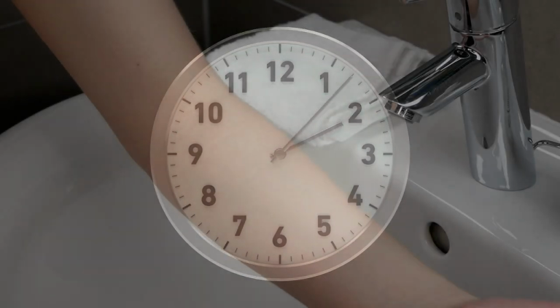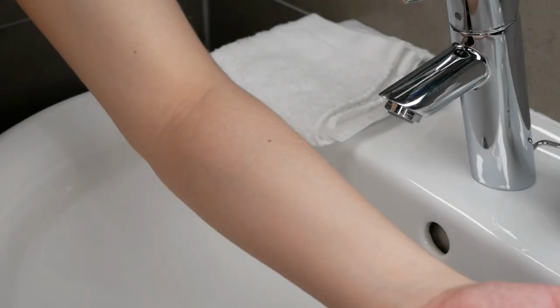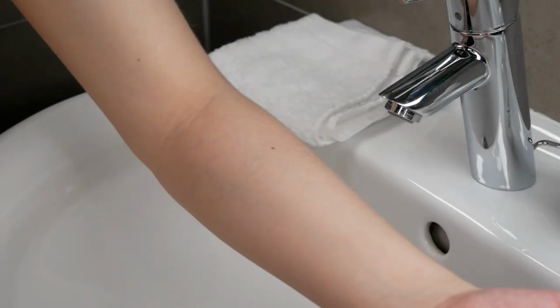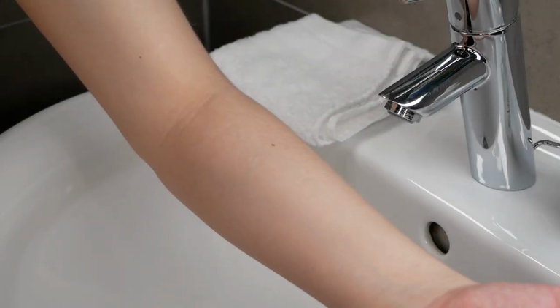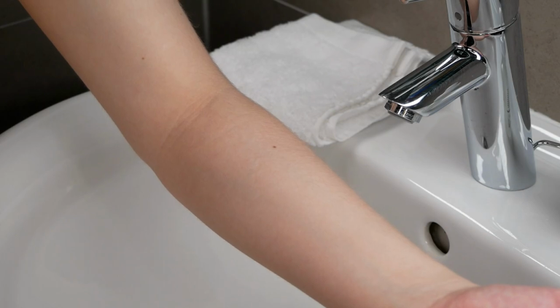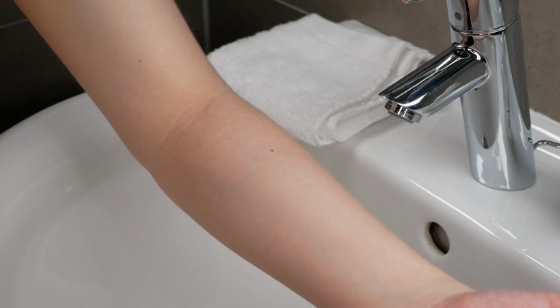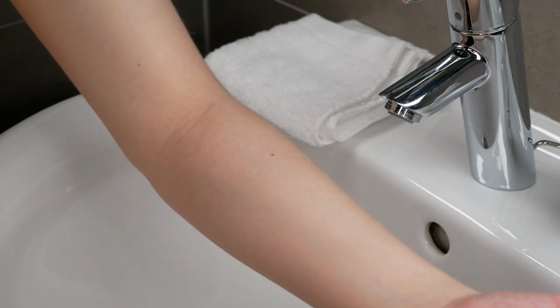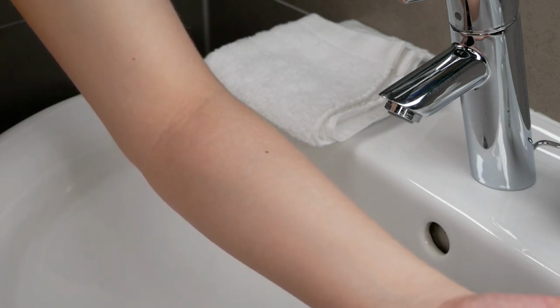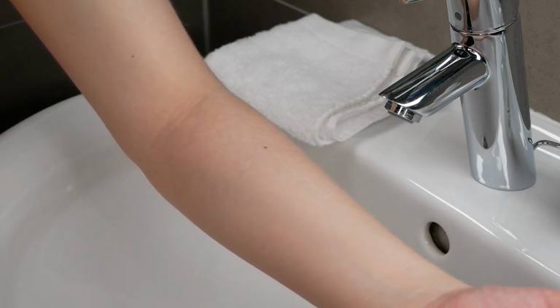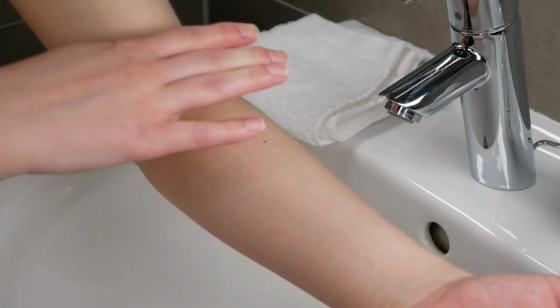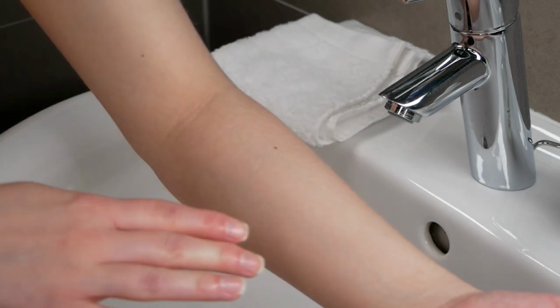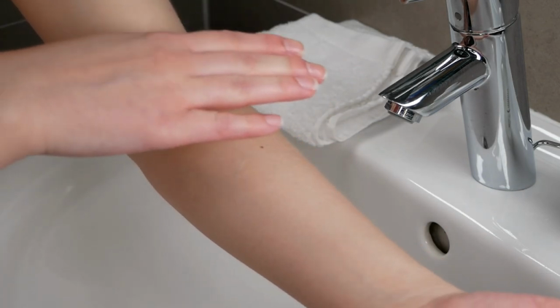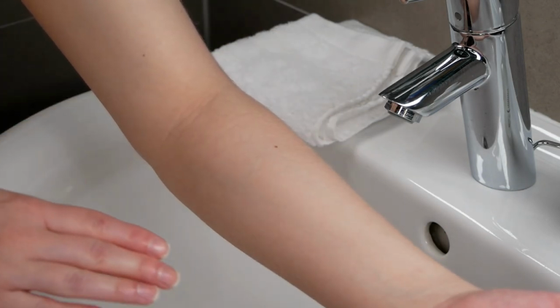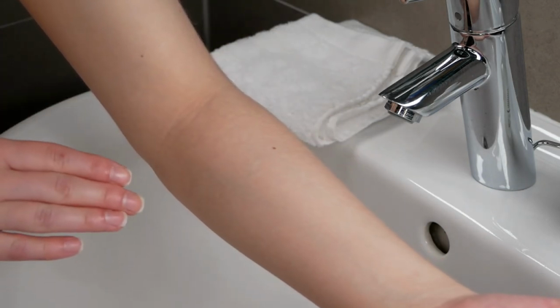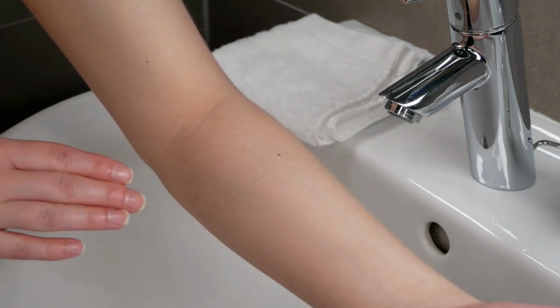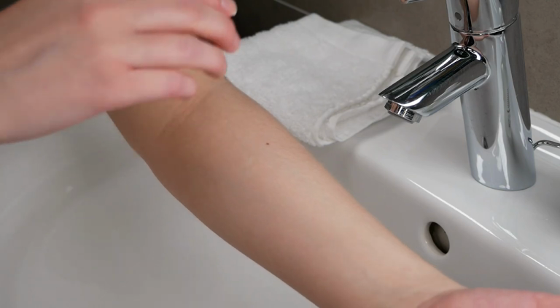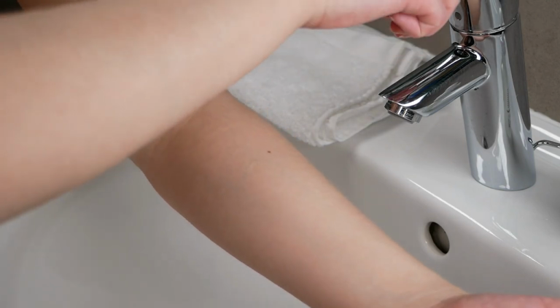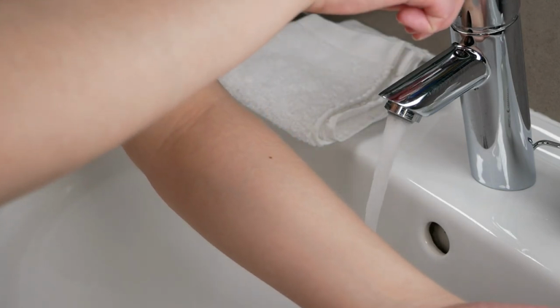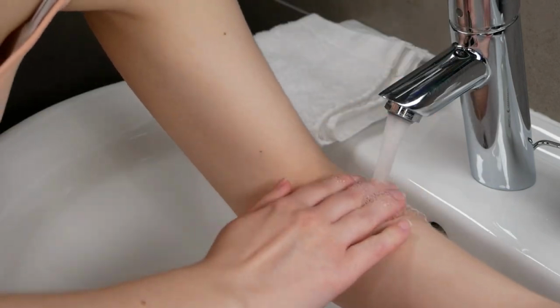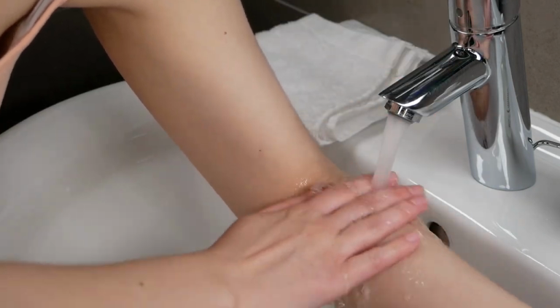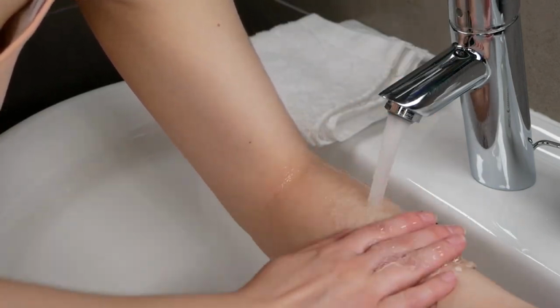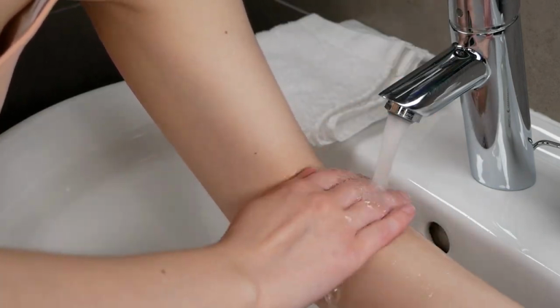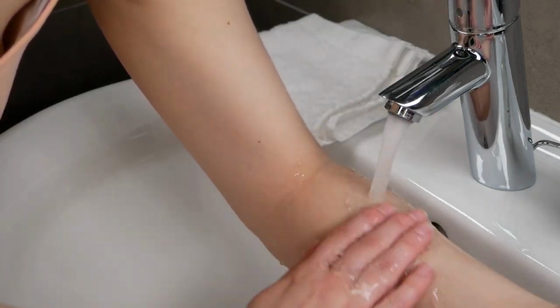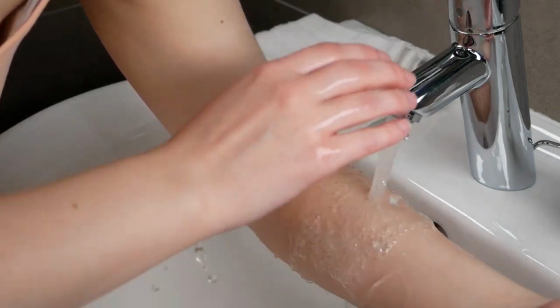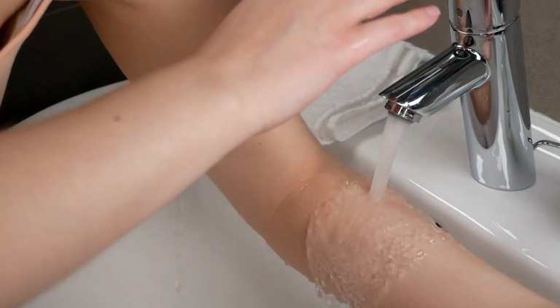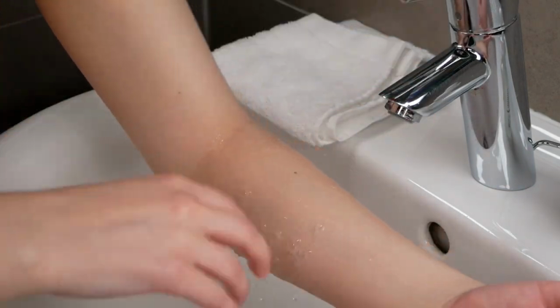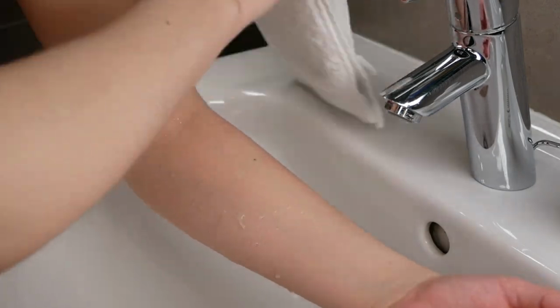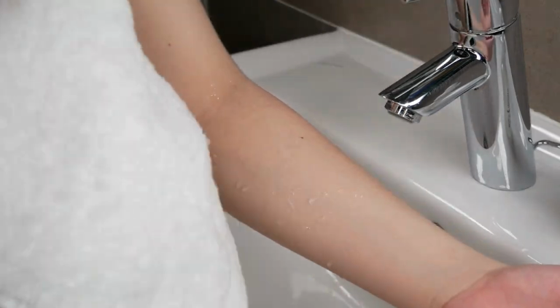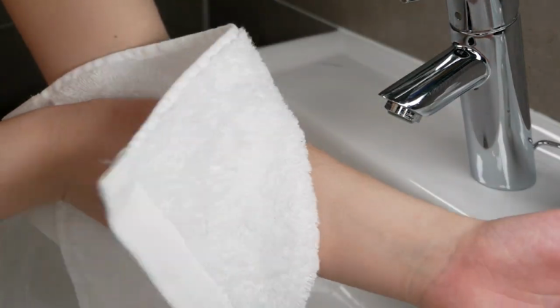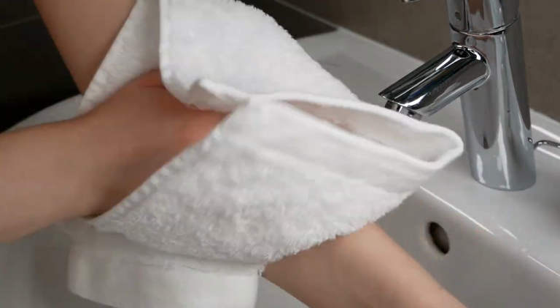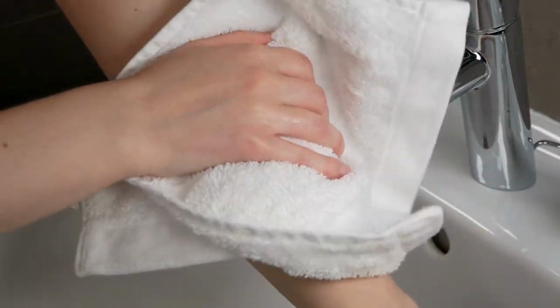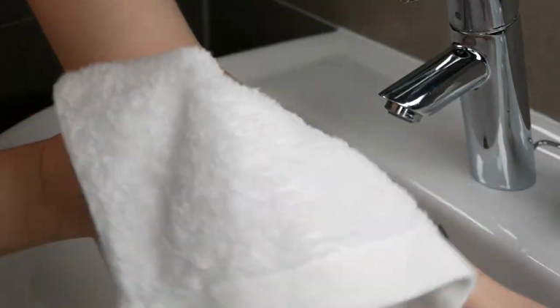Now, after the 24 hours have passed, go ahead and rinse the area where you've done the patch test. Take a fresh towel and pat the skin dry.